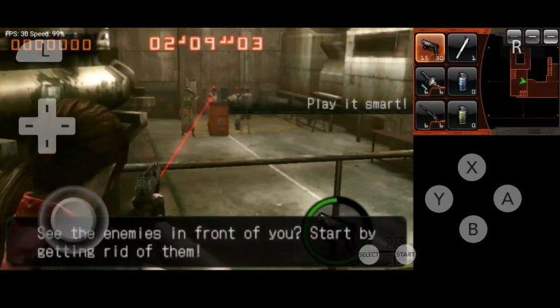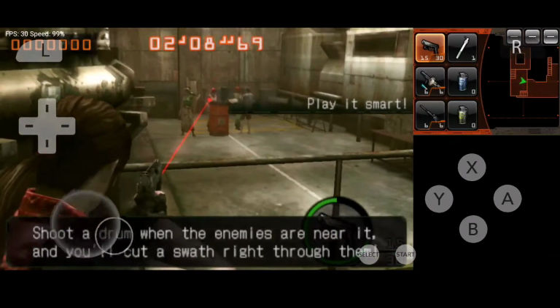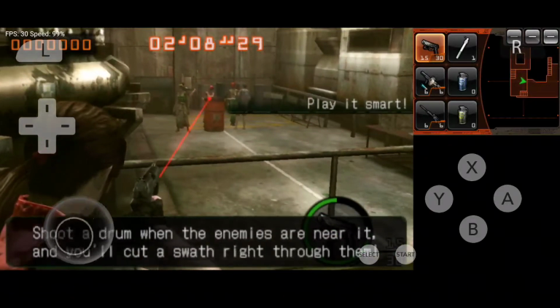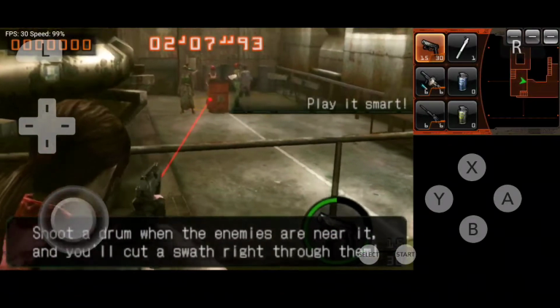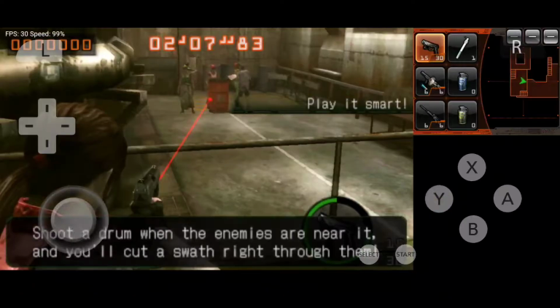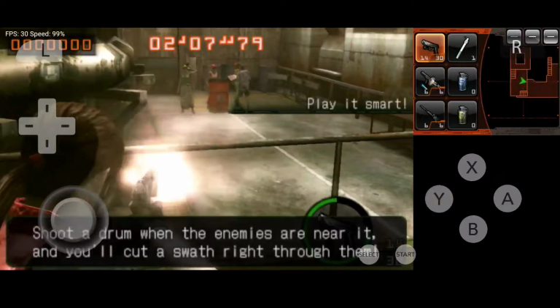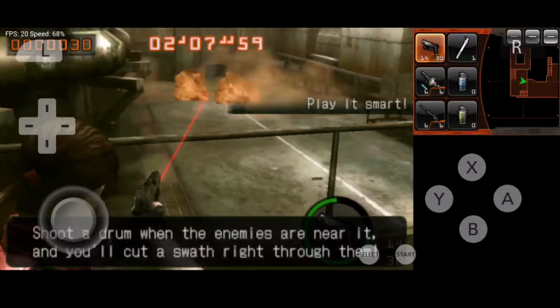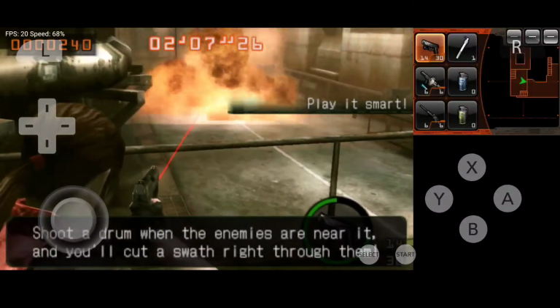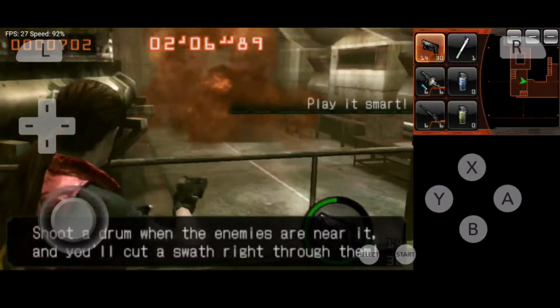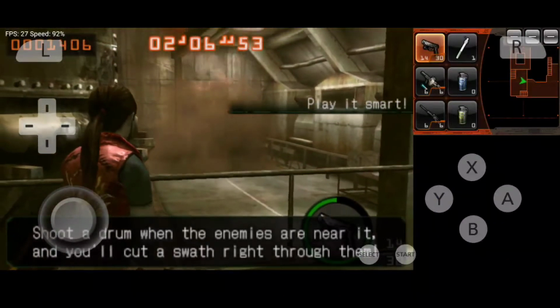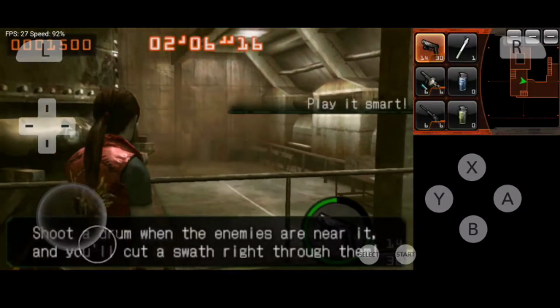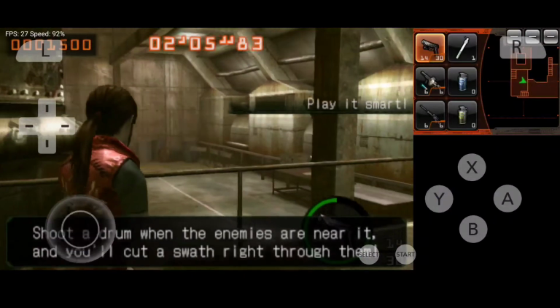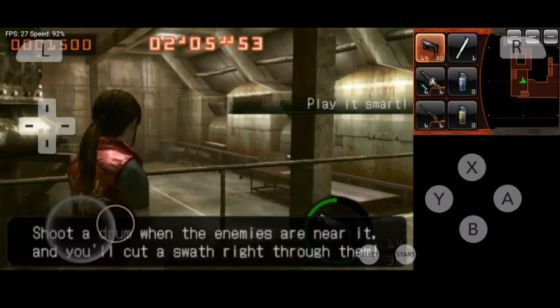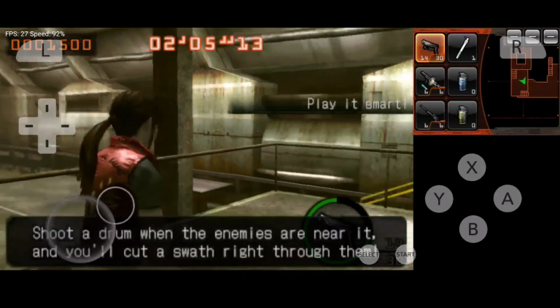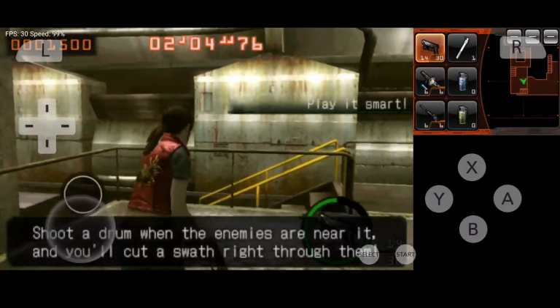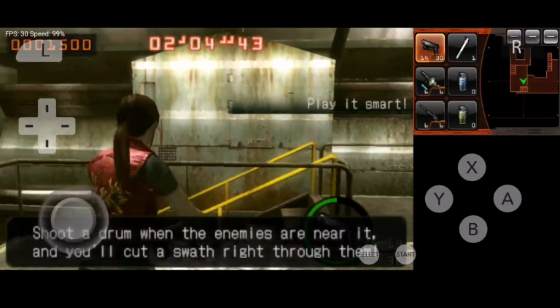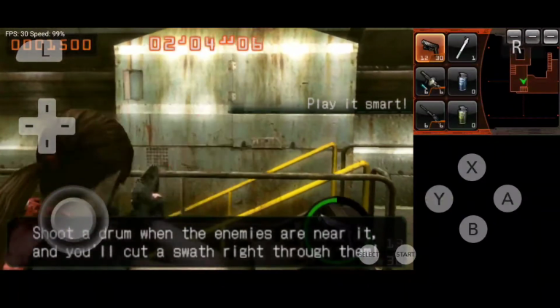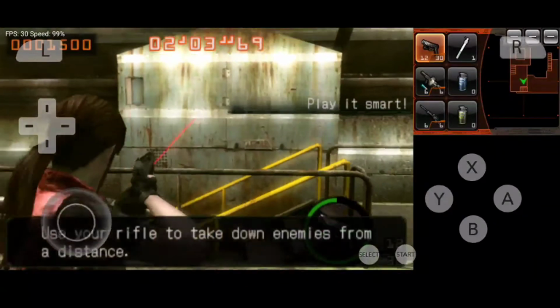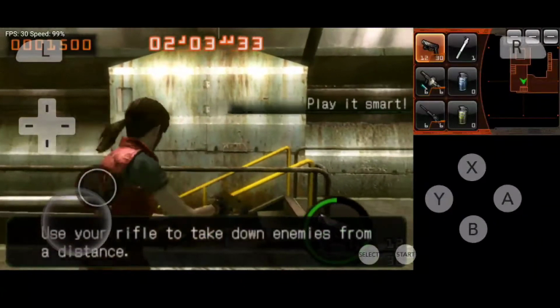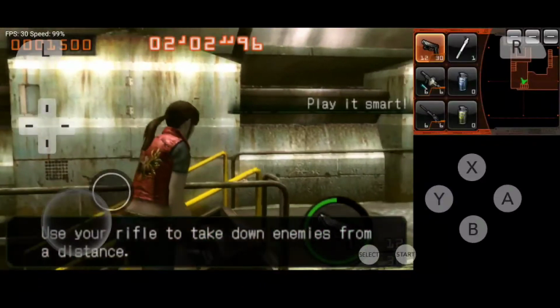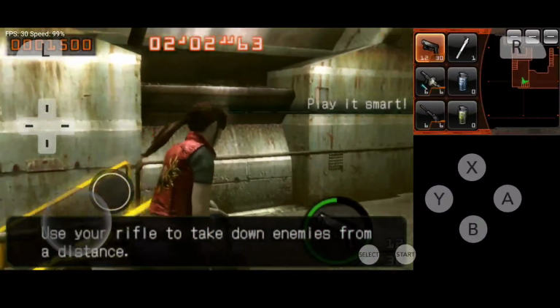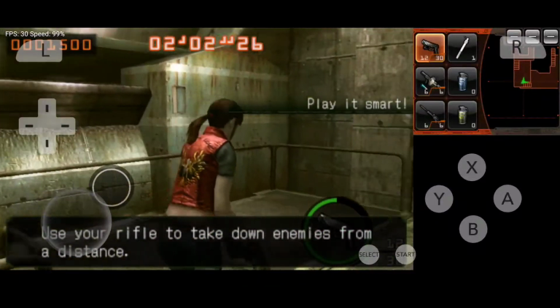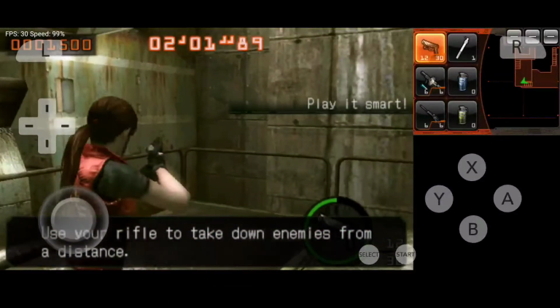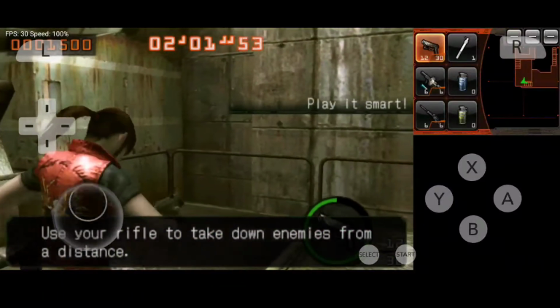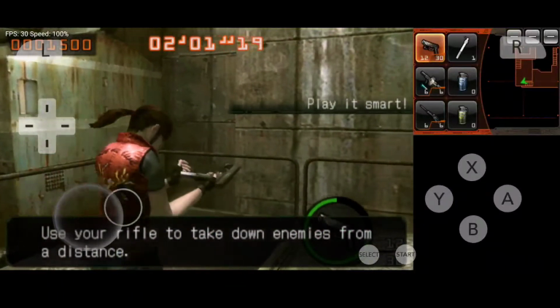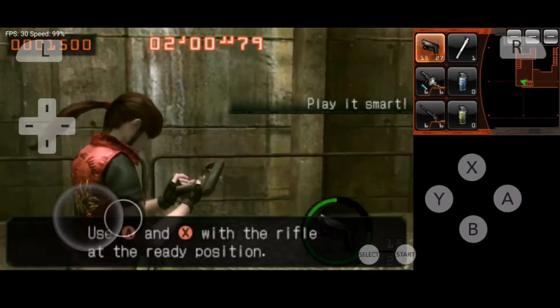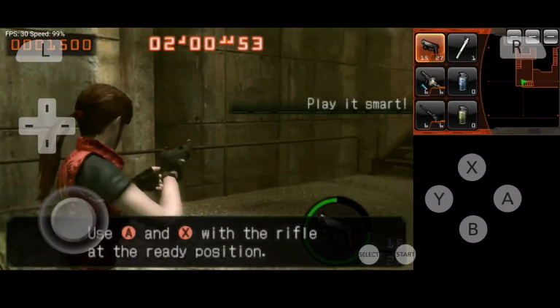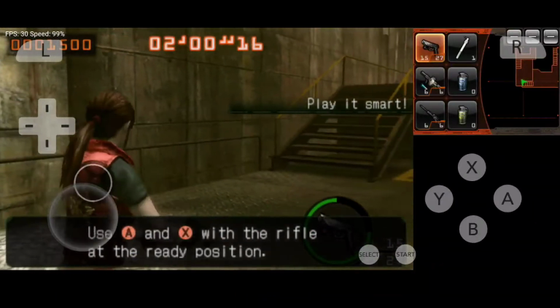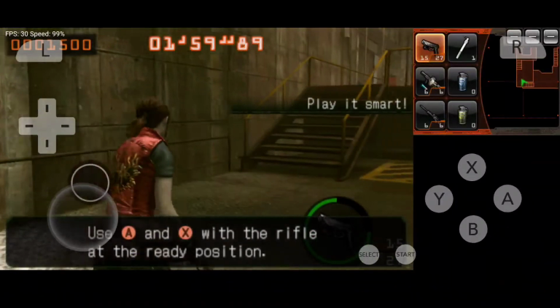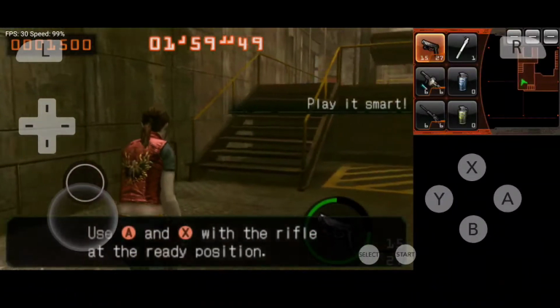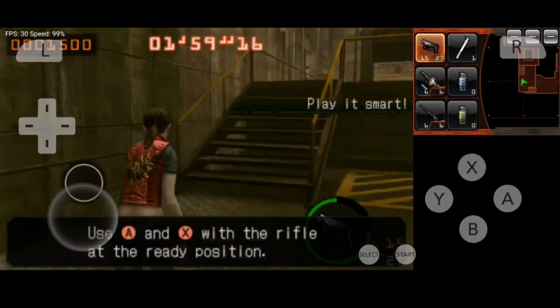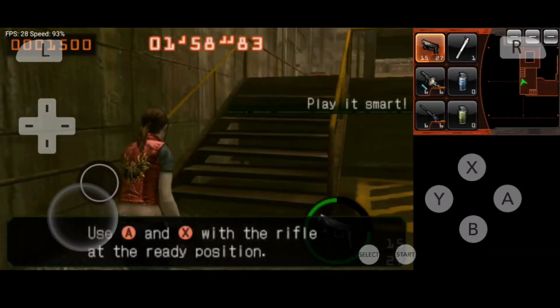Shoot a drum on the enemies, turn in and you'll cut right through them. Use your rifle to take down enemies from a distance. You can zoom when holding the rifle in the ready position.